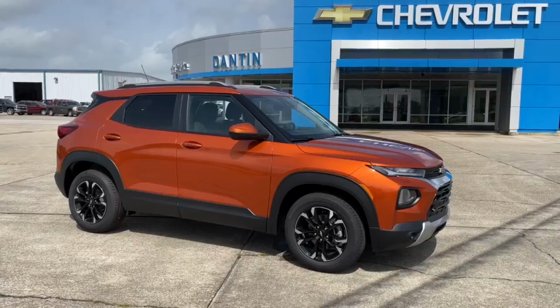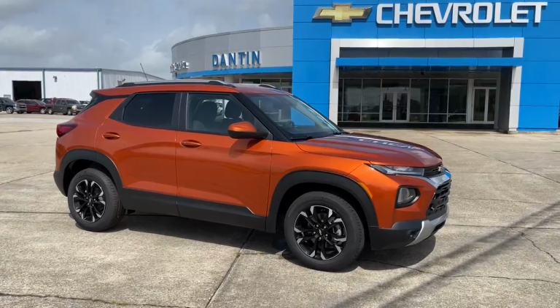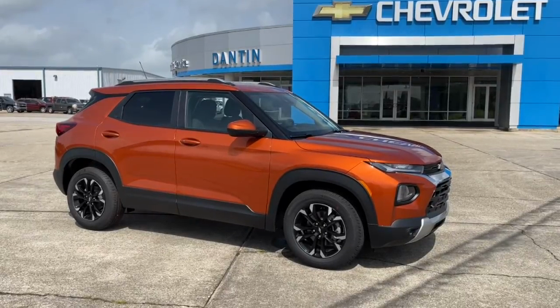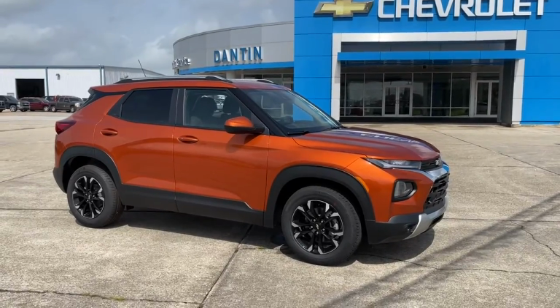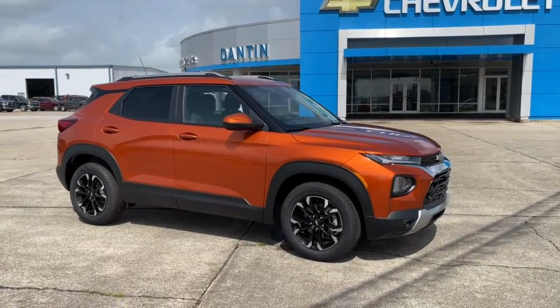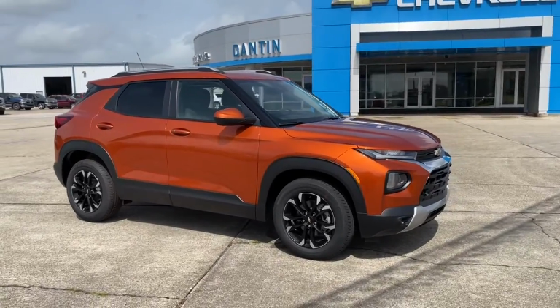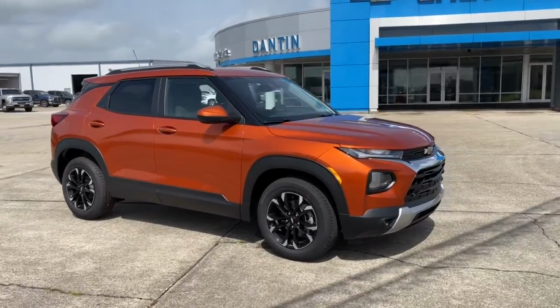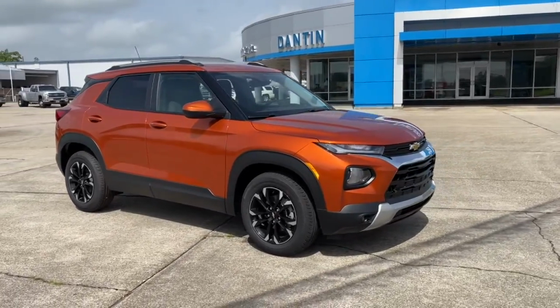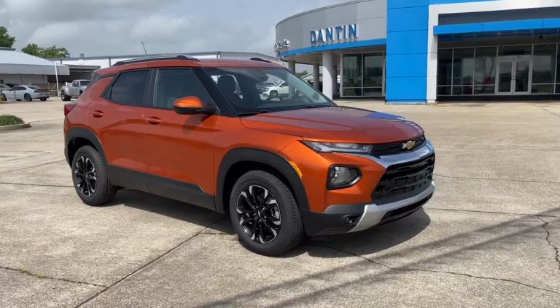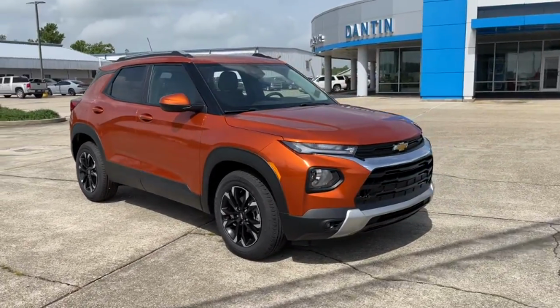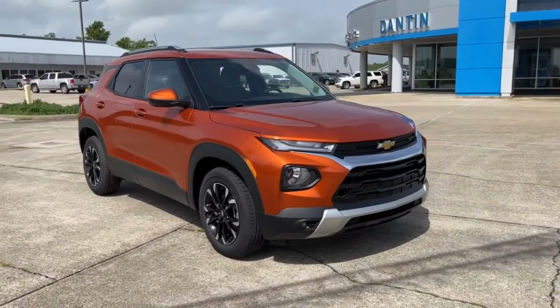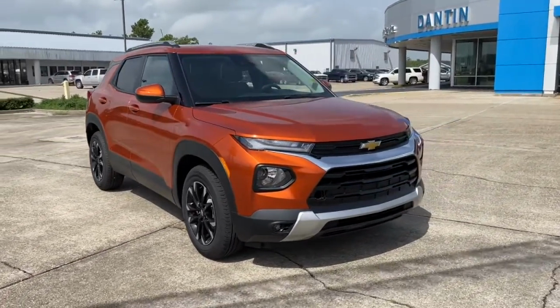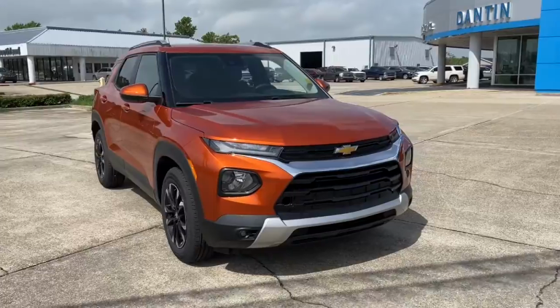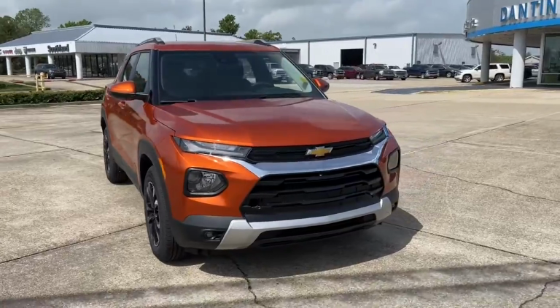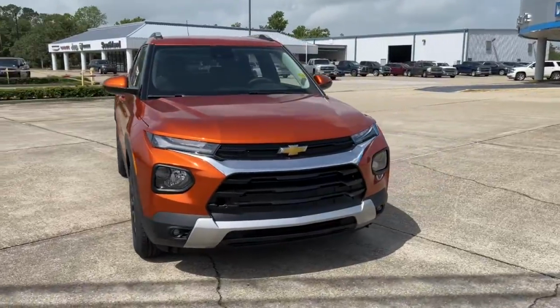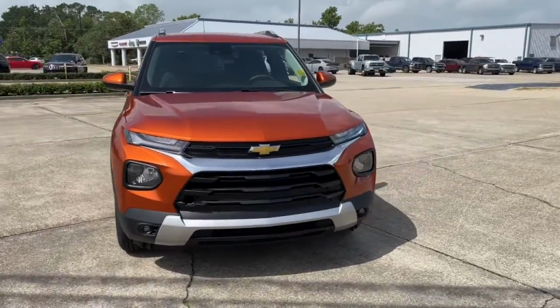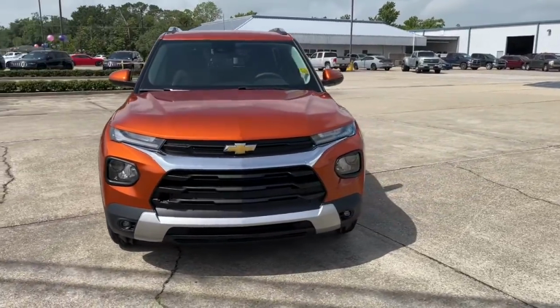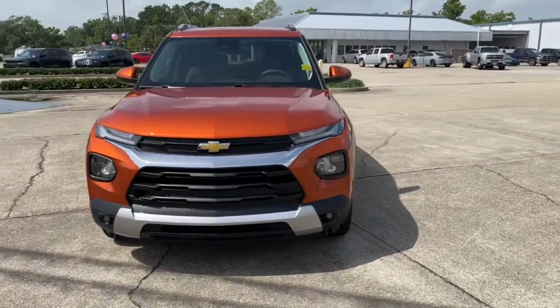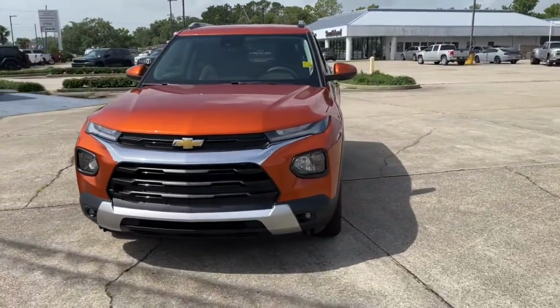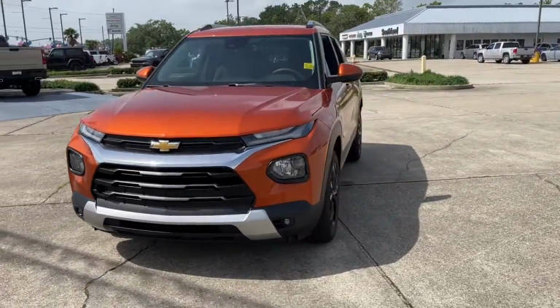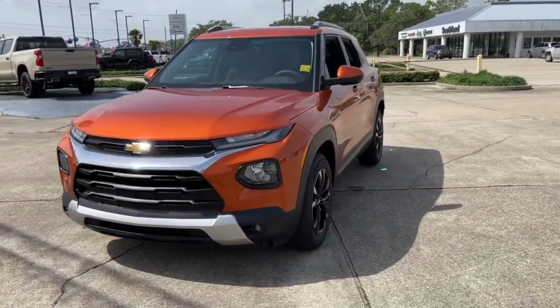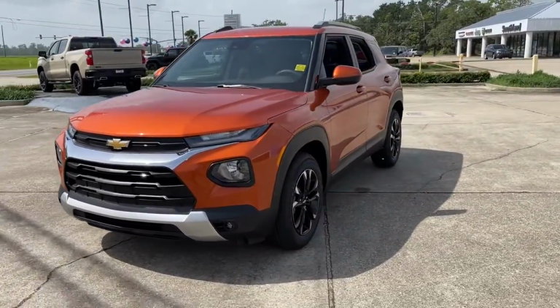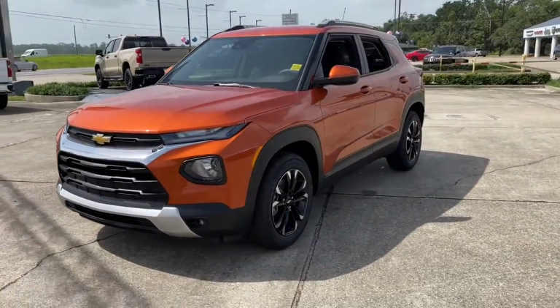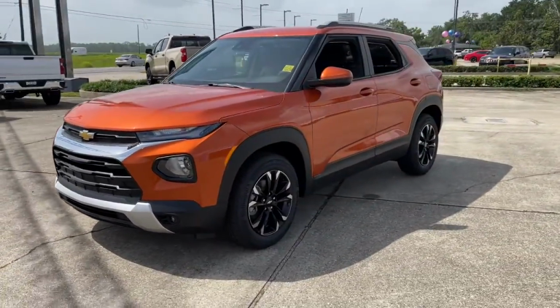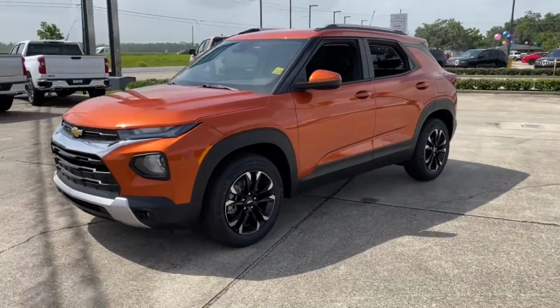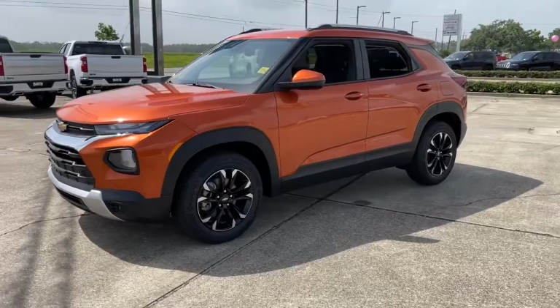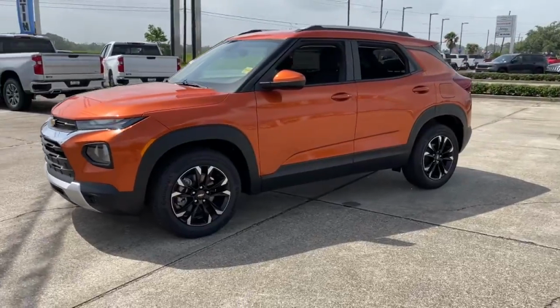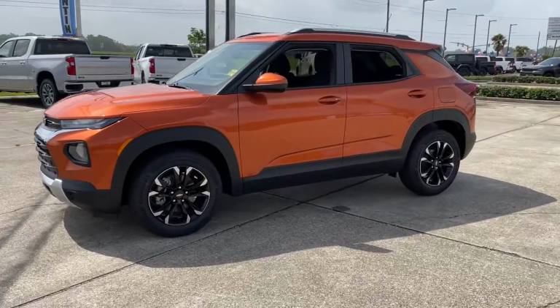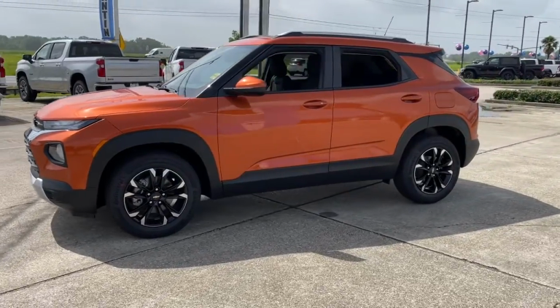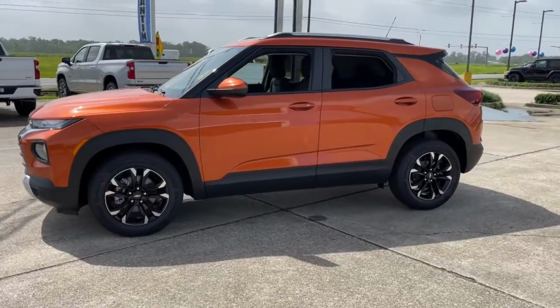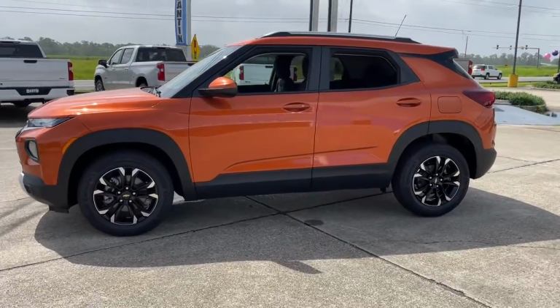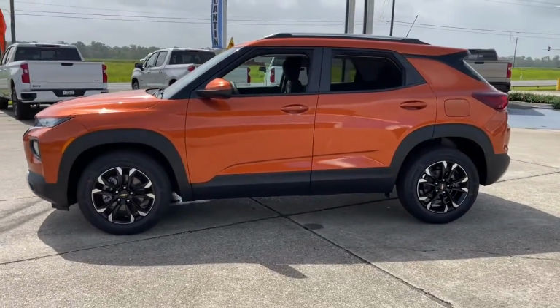Get acquainted with the 2022 Chevrolet Trailblazer. This vehicle is an outstanding buy with fewer than 5,000 miles on the odometer. Make the most of every outing in this can-do Trailblazer.